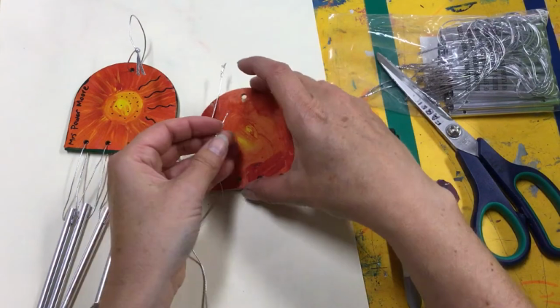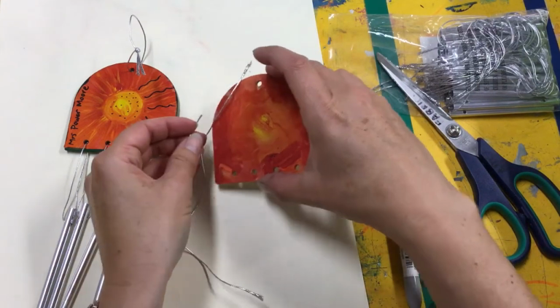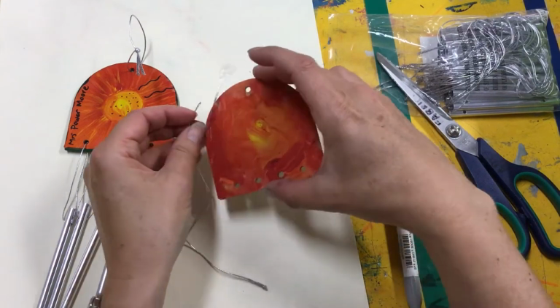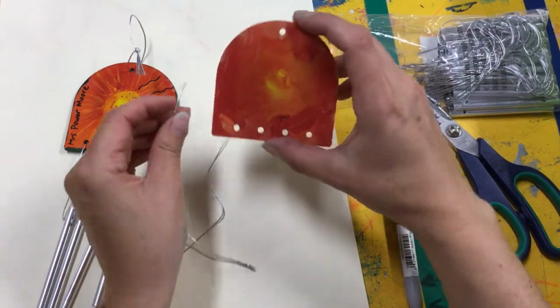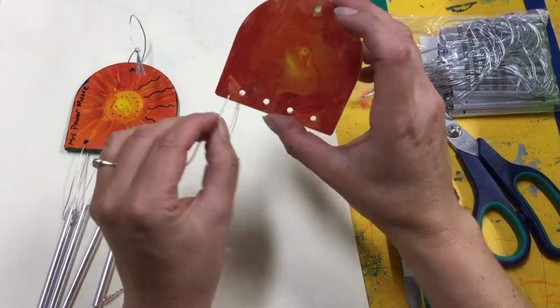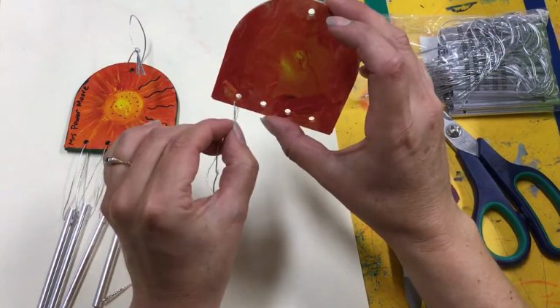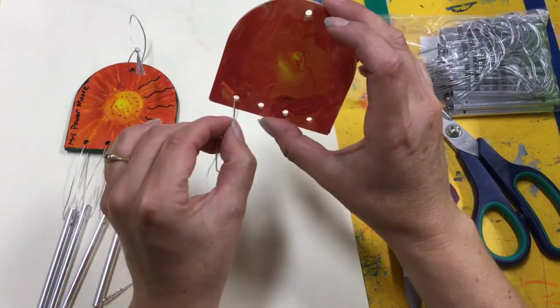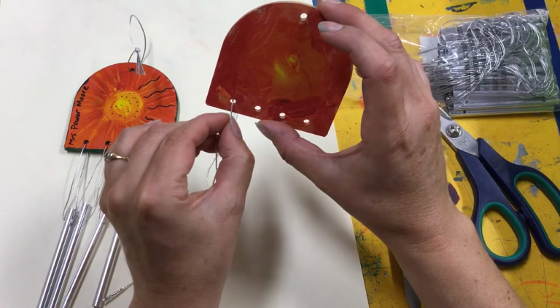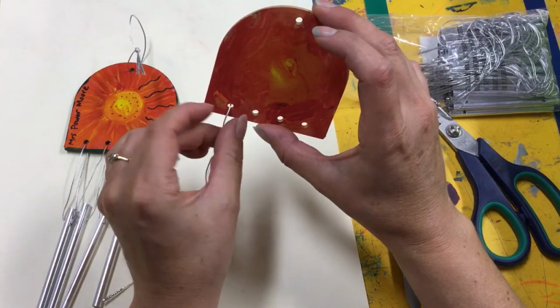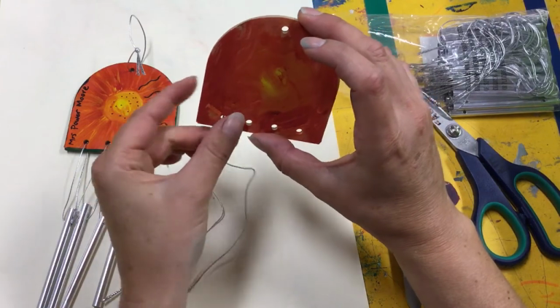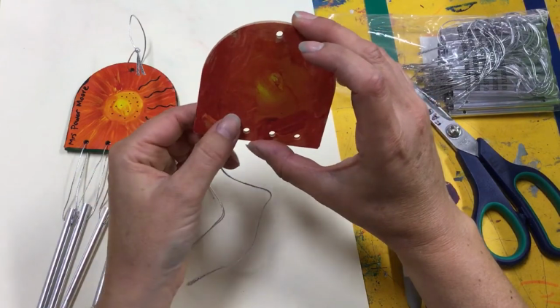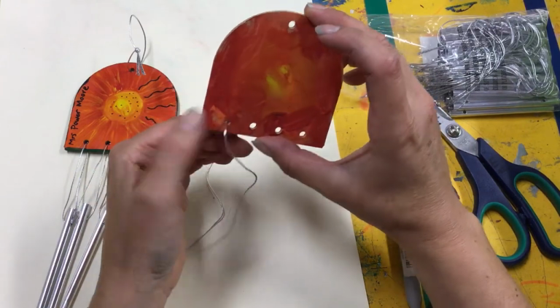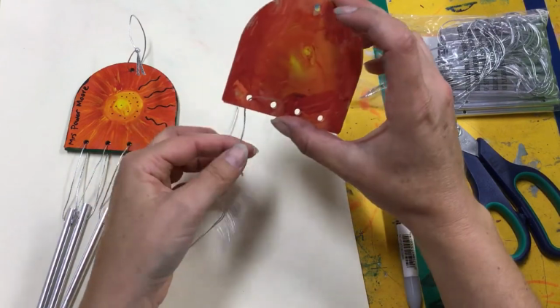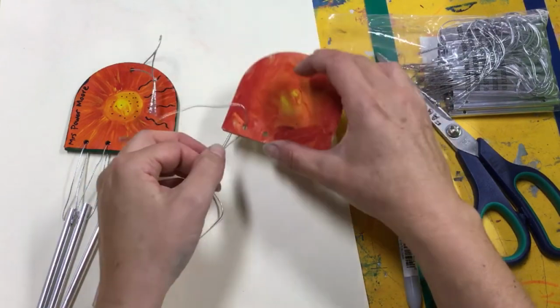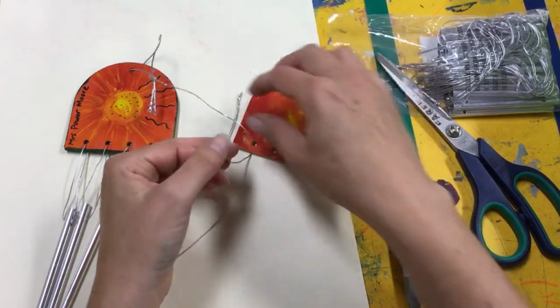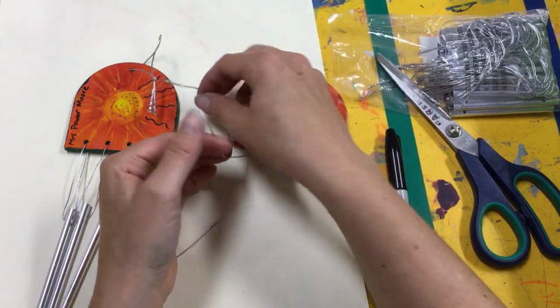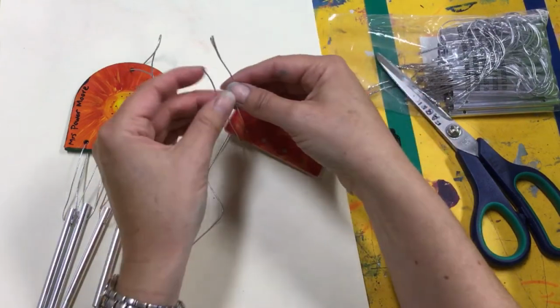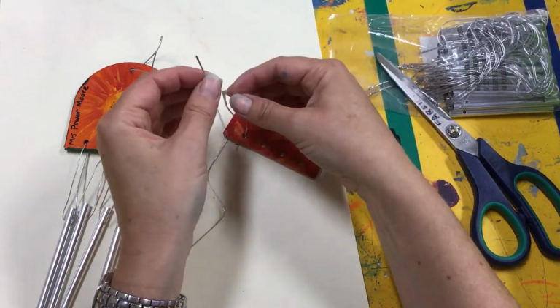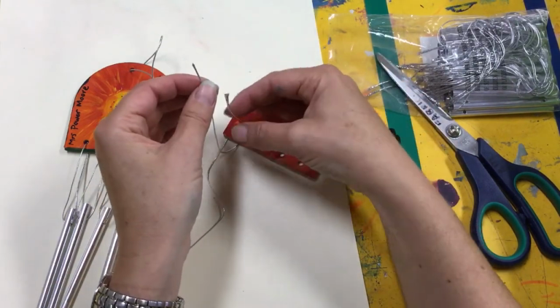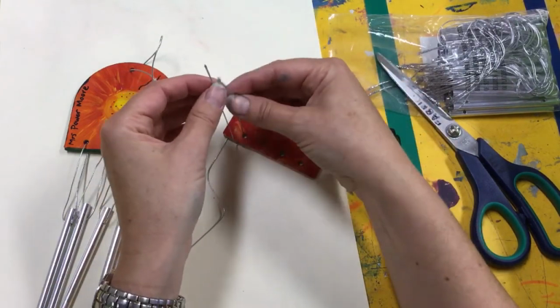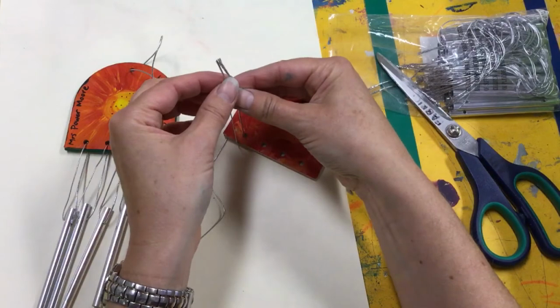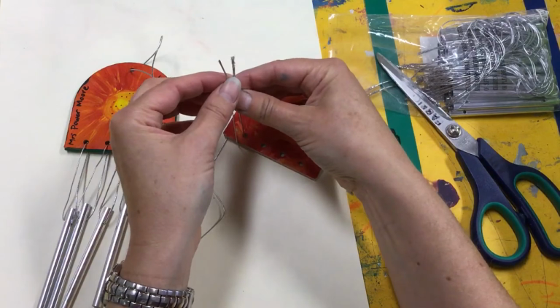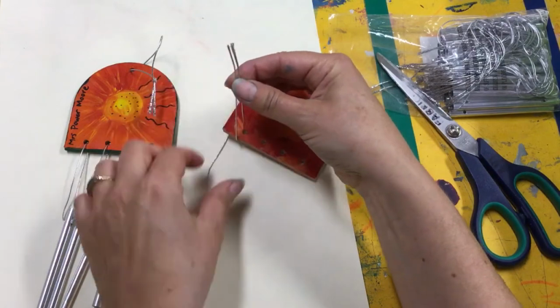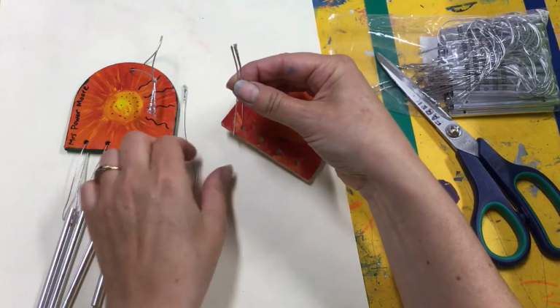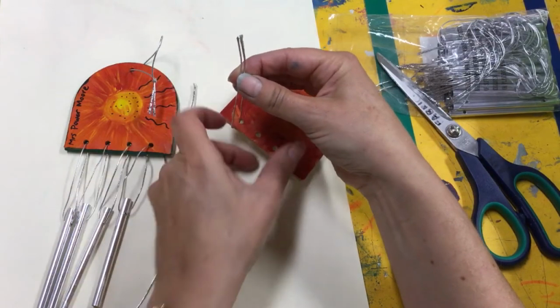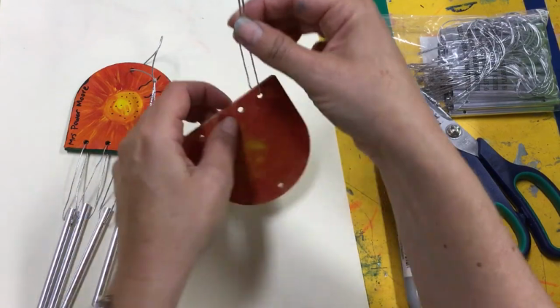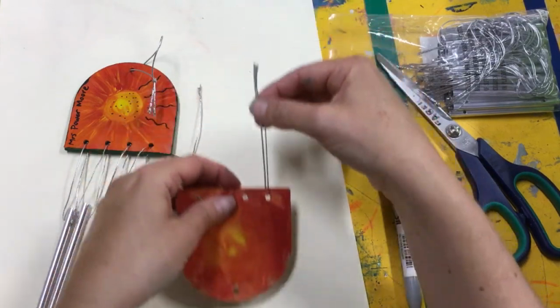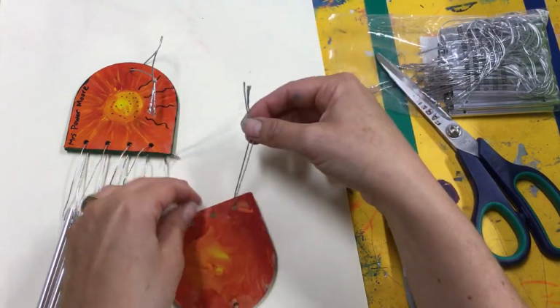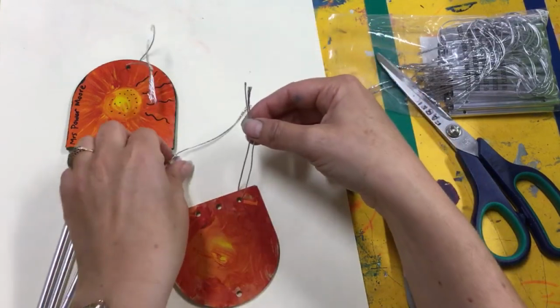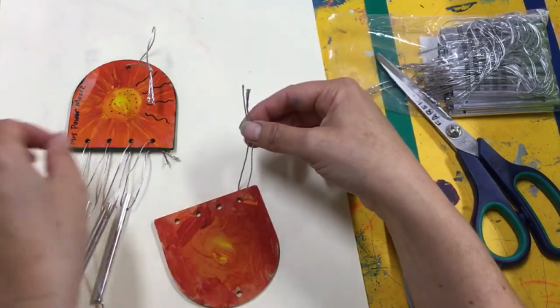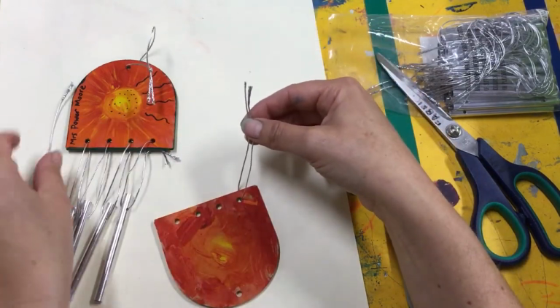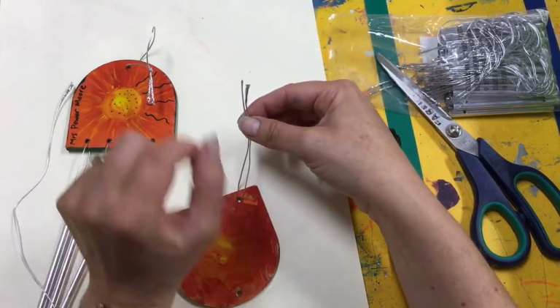Then you want to thread it through the hole like this and pull it till both of them are the same length. Can you see that? Okay, now this is how we do it.